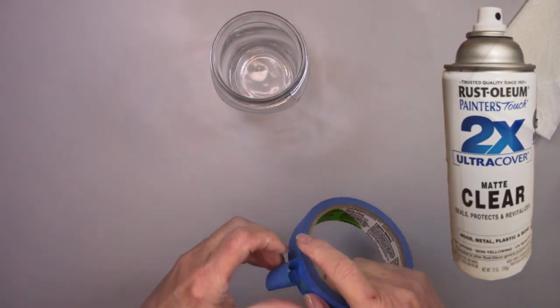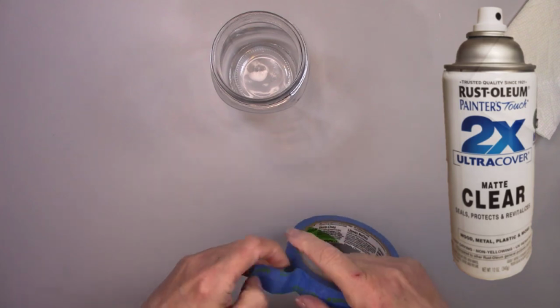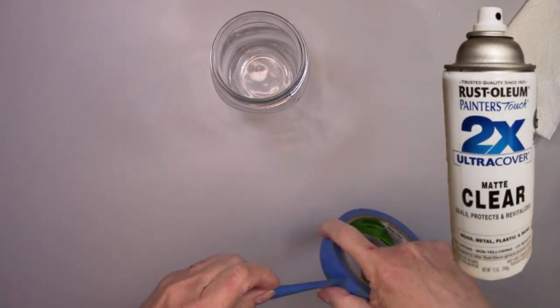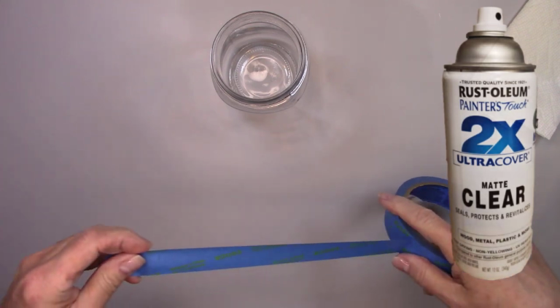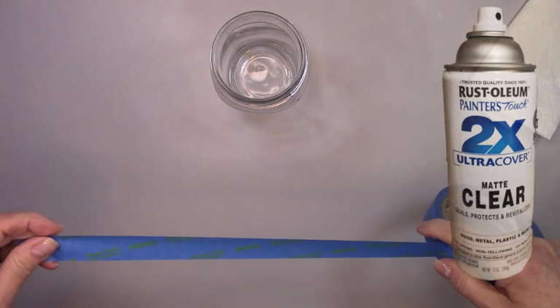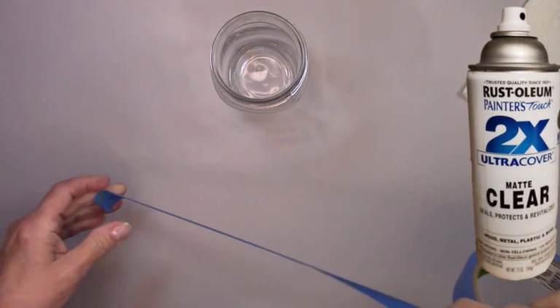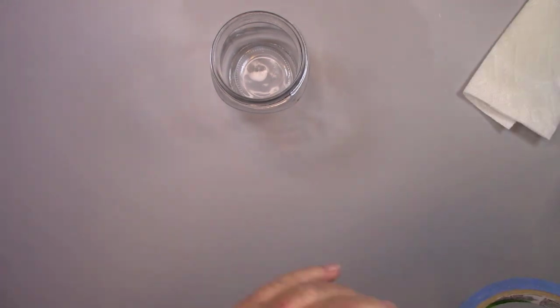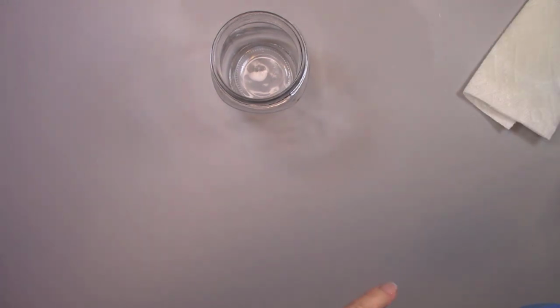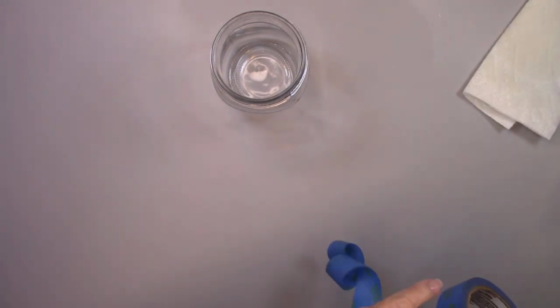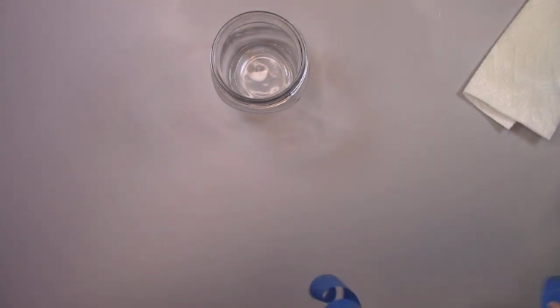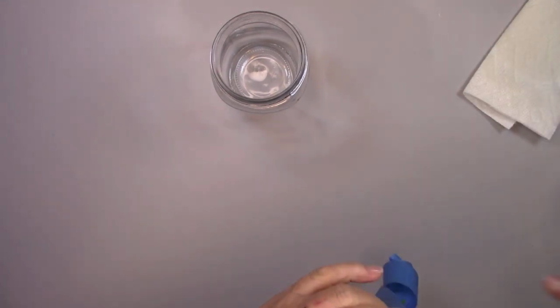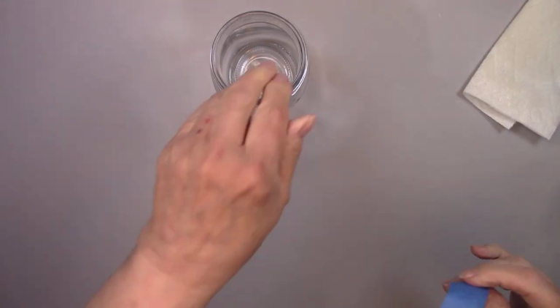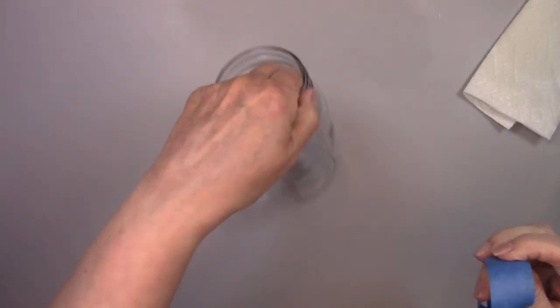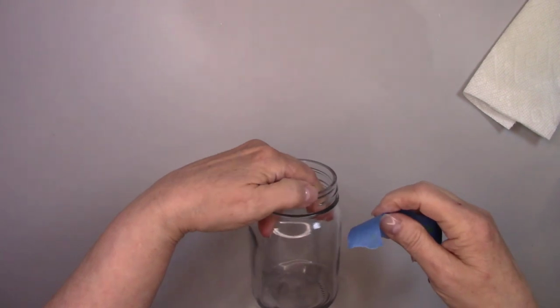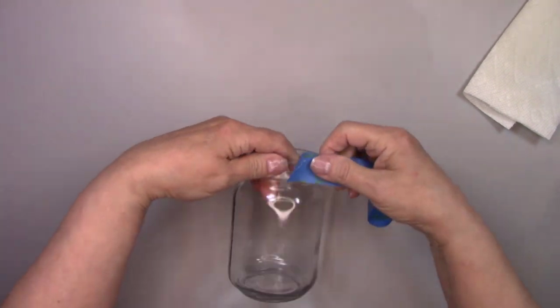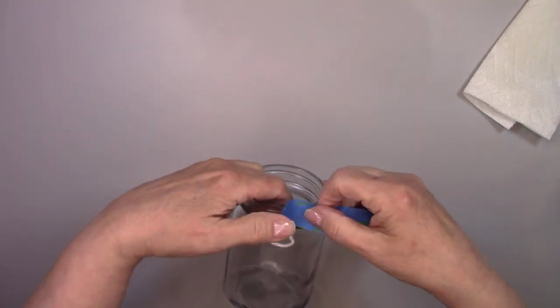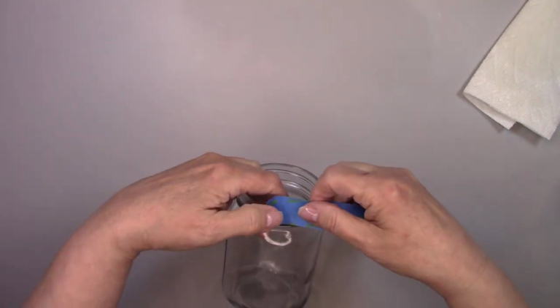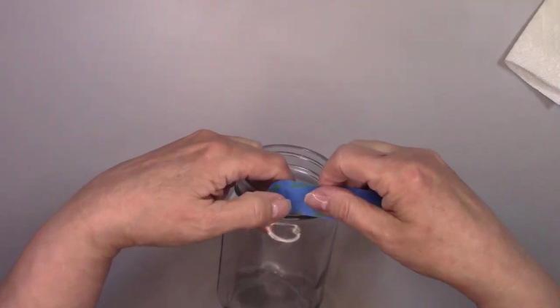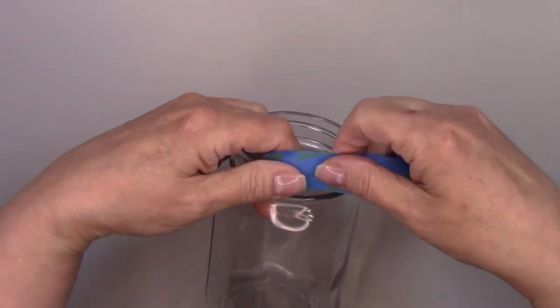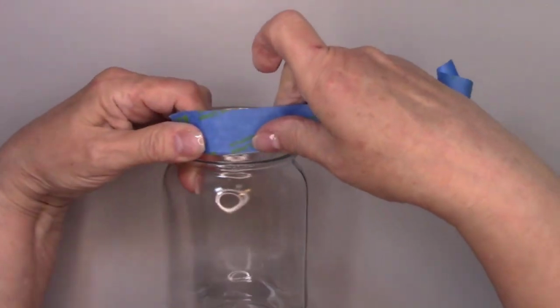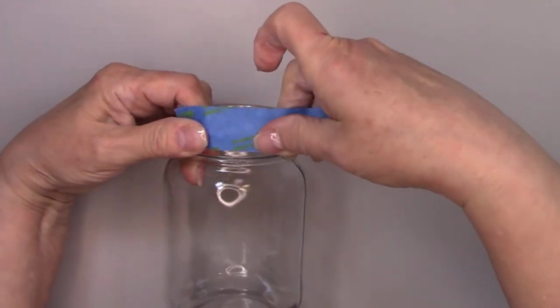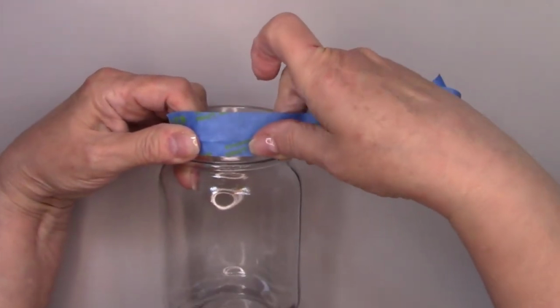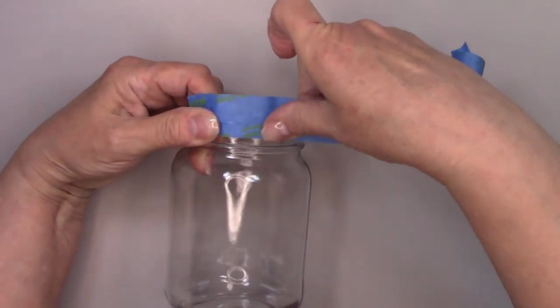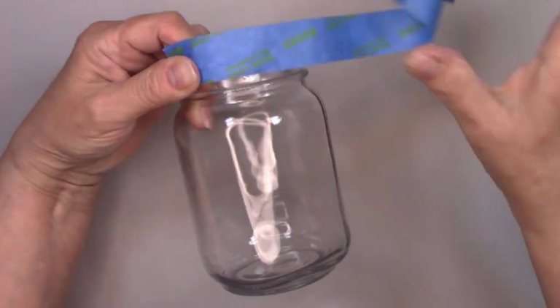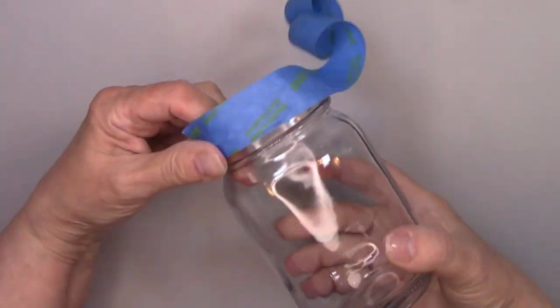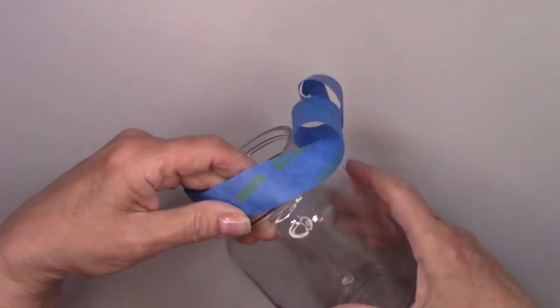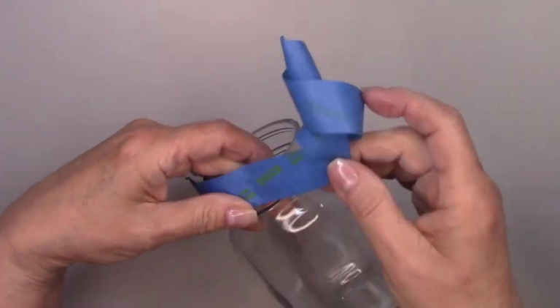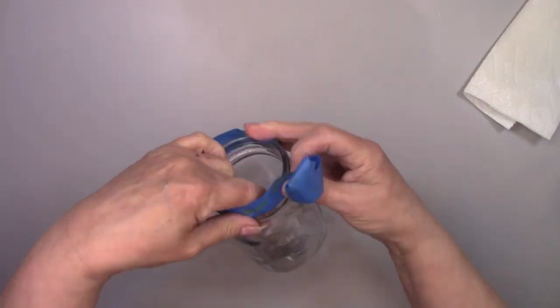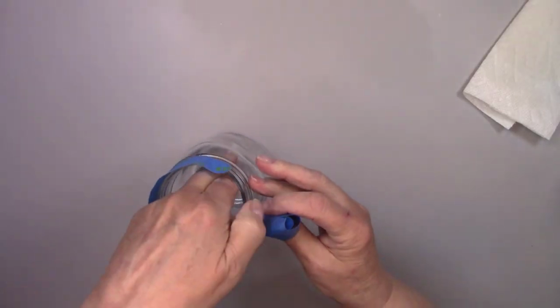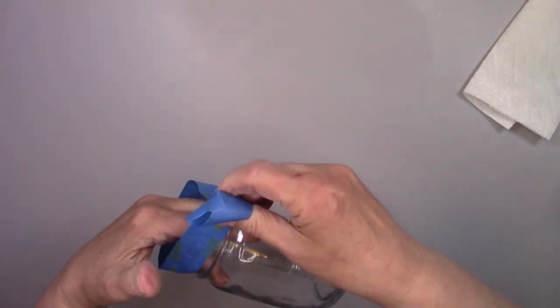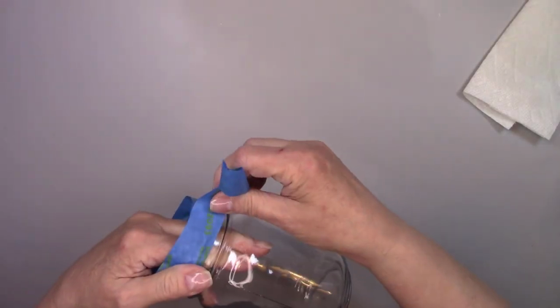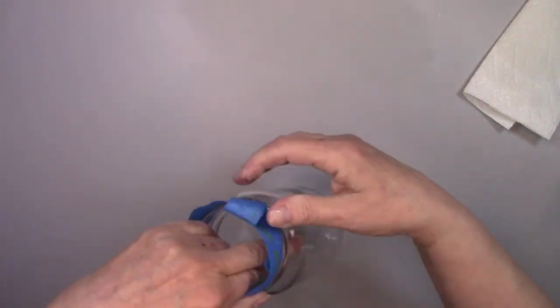Before I take this outside to spray it, I'm going to cover the threads on the jar with painter's tape to protect them. I intend to make this a soap dispenser and the lid won't screw on properly if there's any paint on the threads.